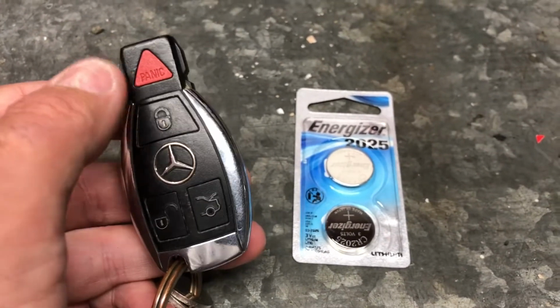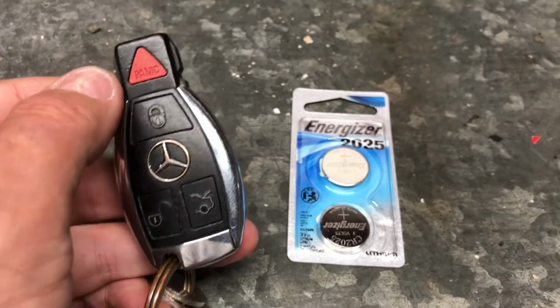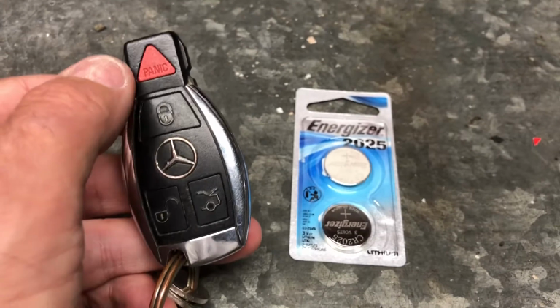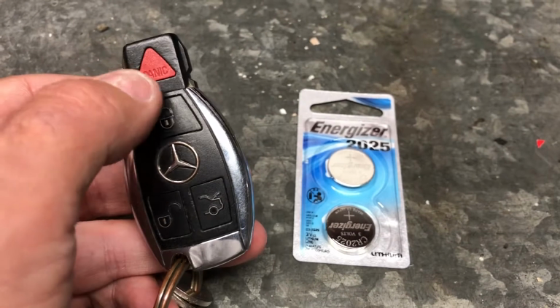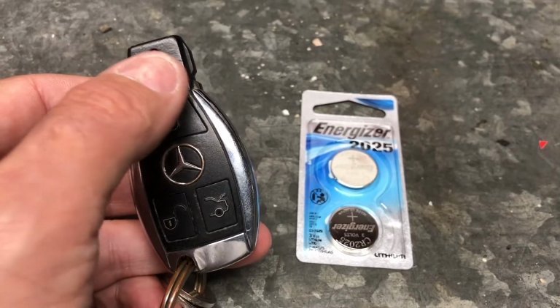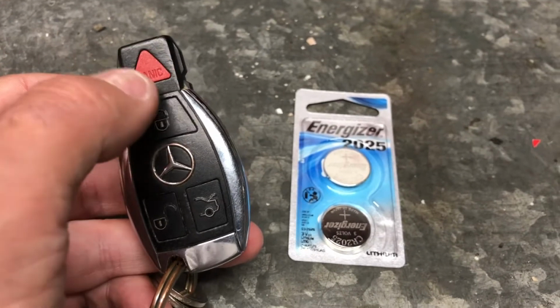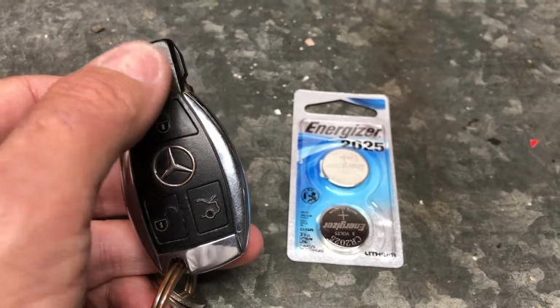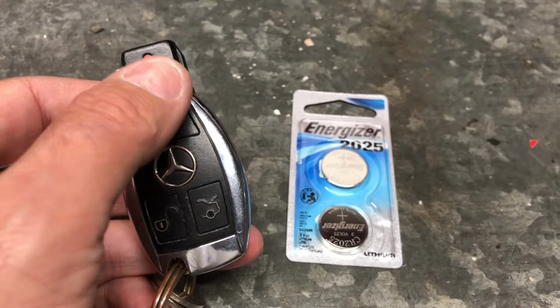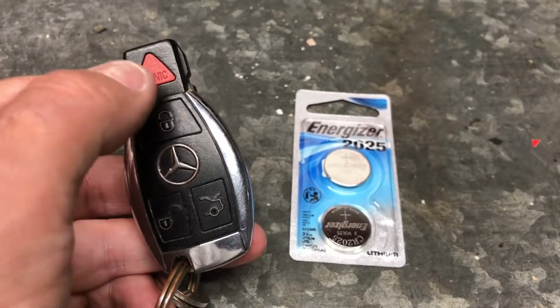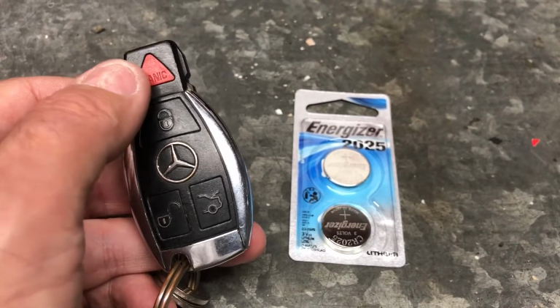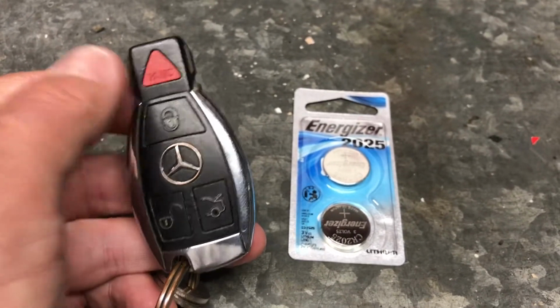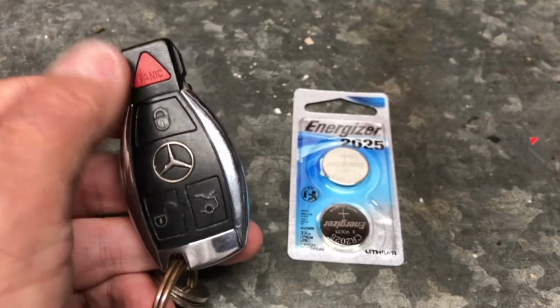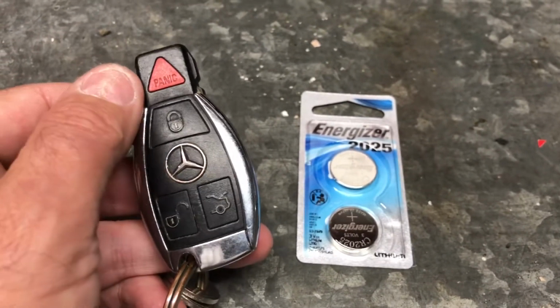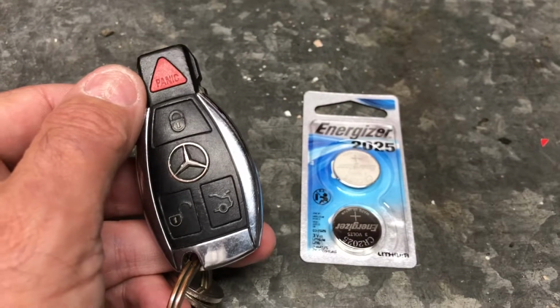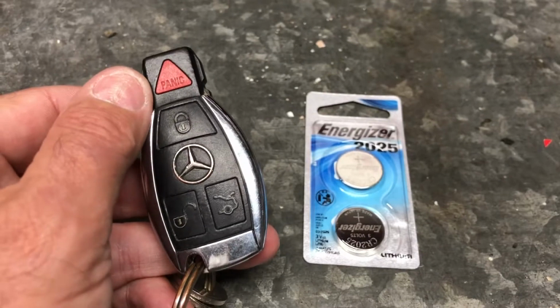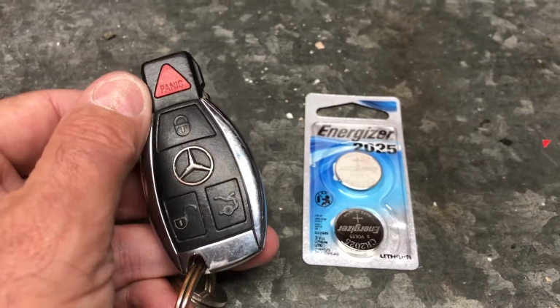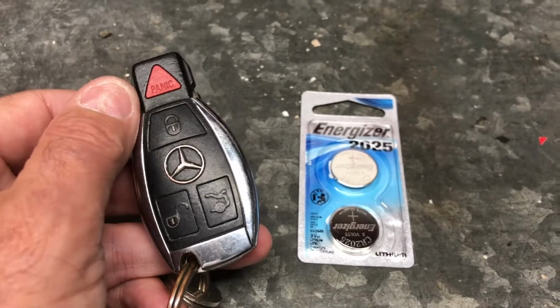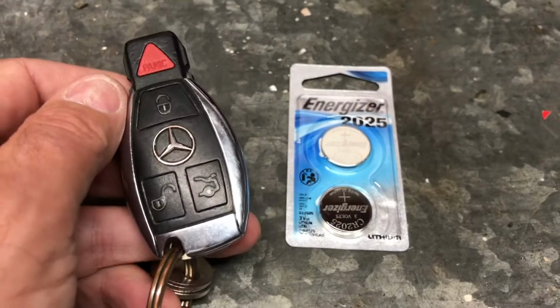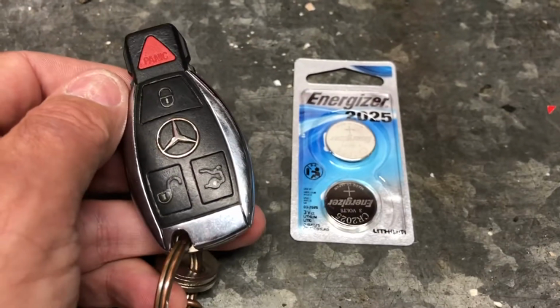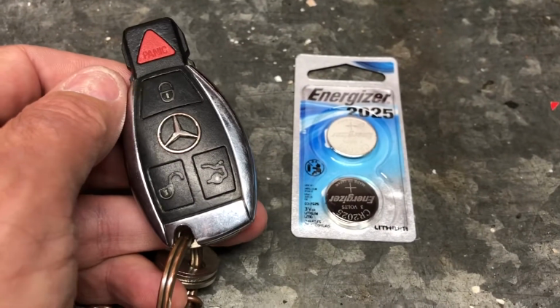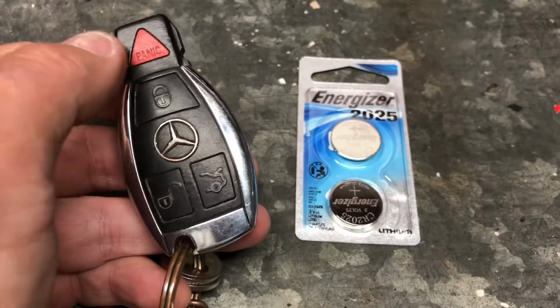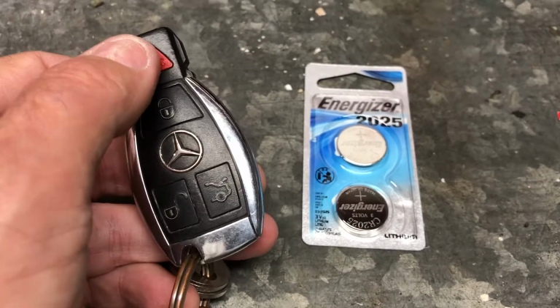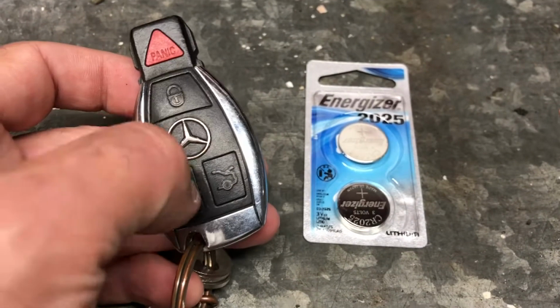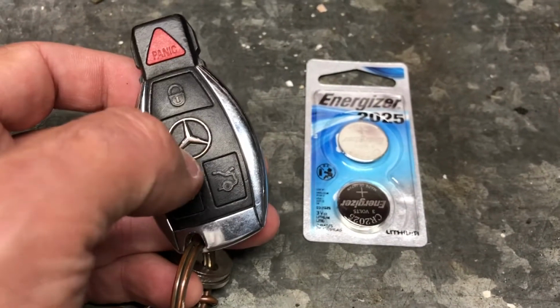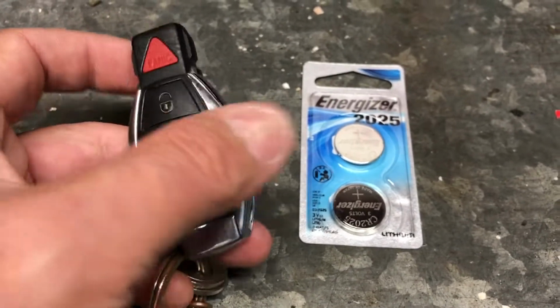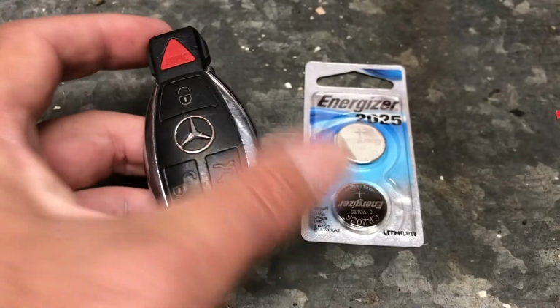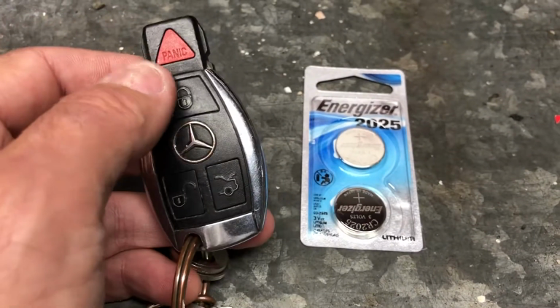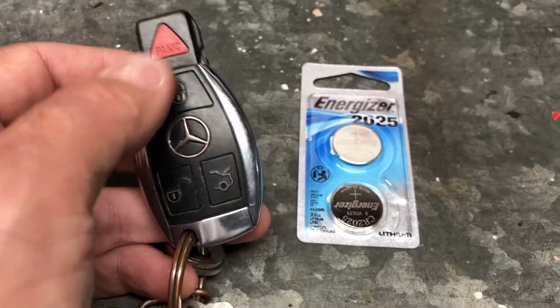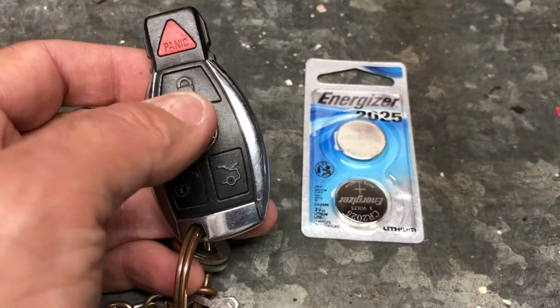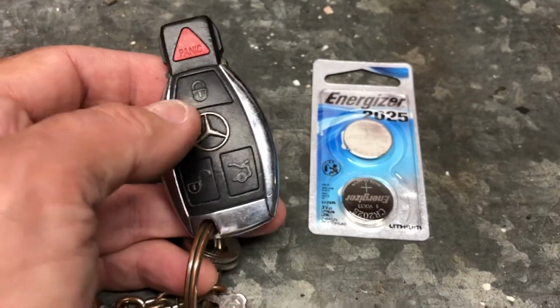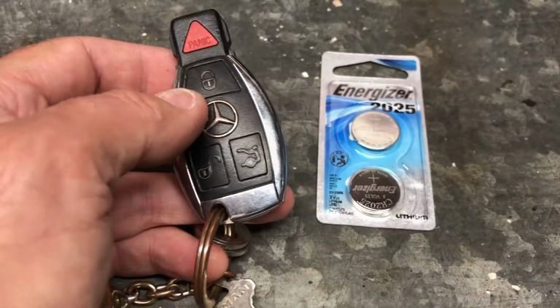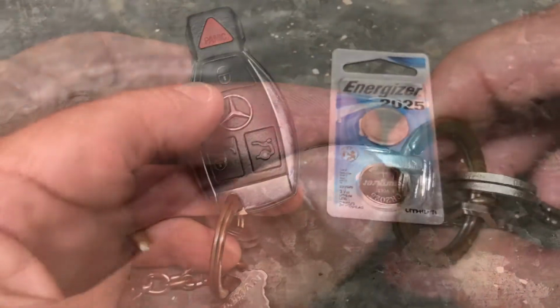However, if you have a circular panic button instead of a triangular one, it will take two CR2025s. So always buy the two-pack at least. If you've got the circle button you'll be able to fit both in there; if you've got the triangular one like me, you'll have a spare to use at home.